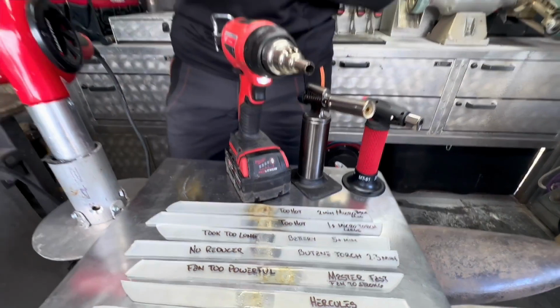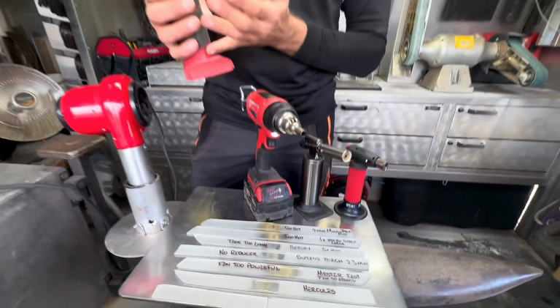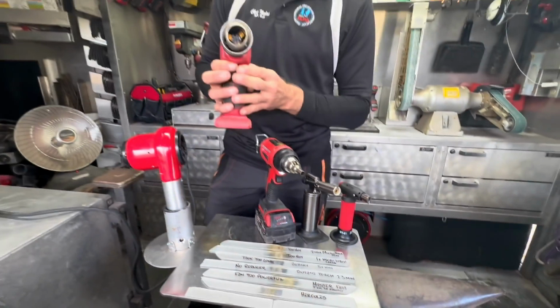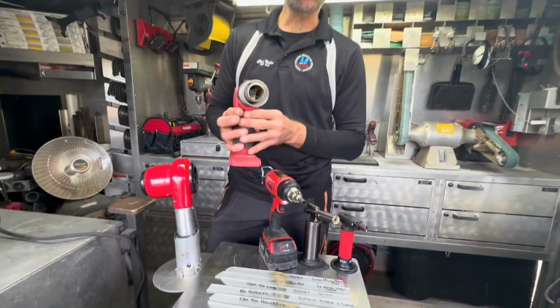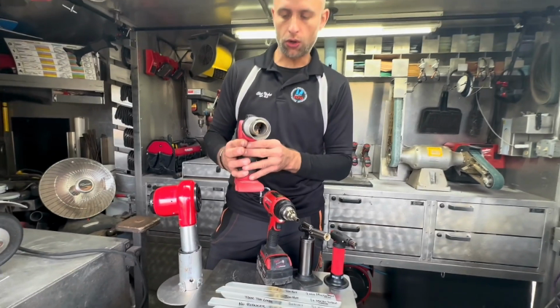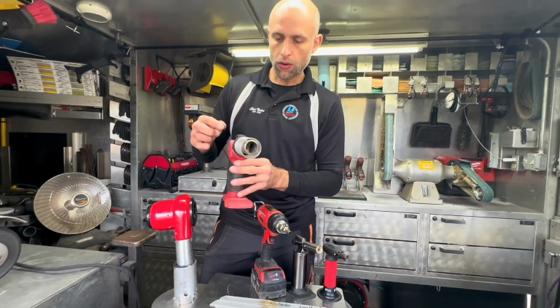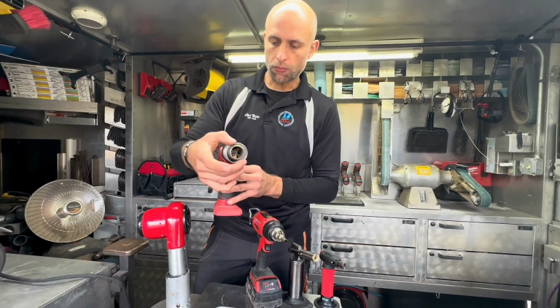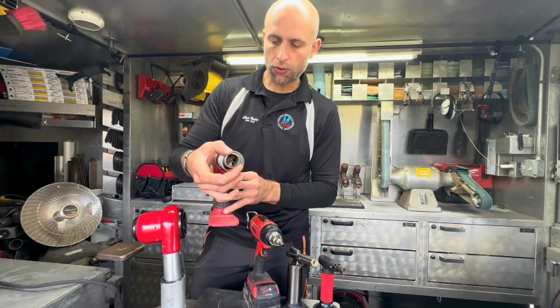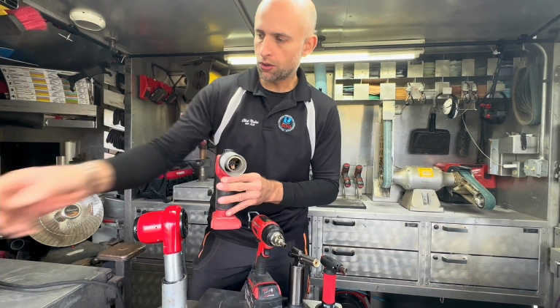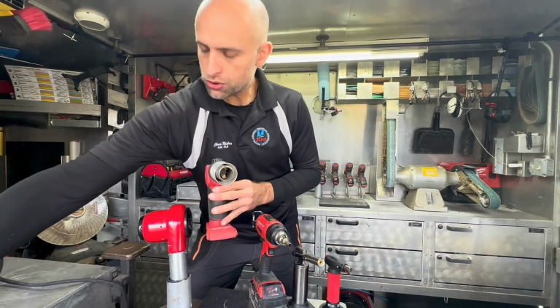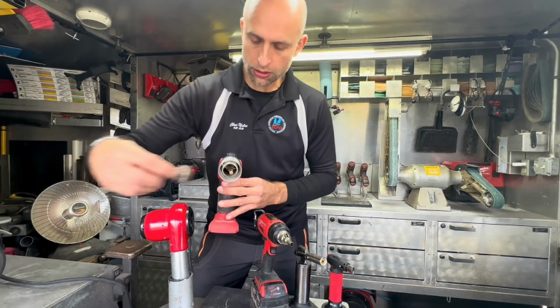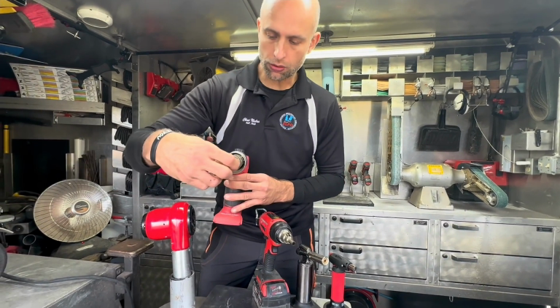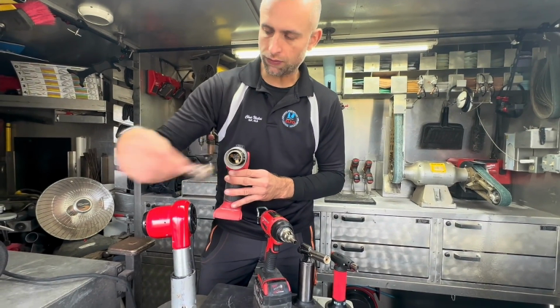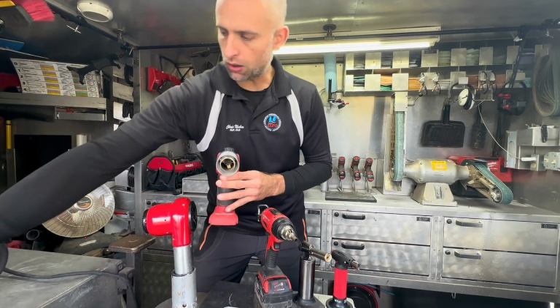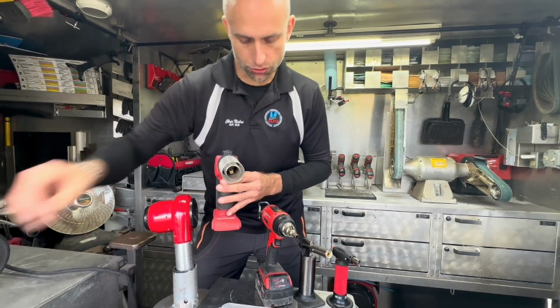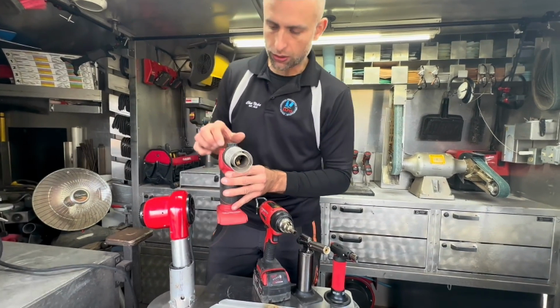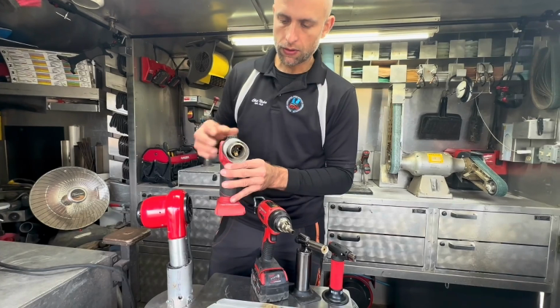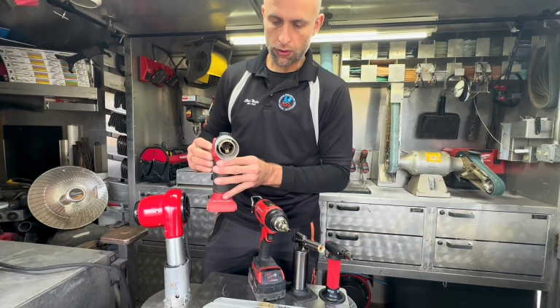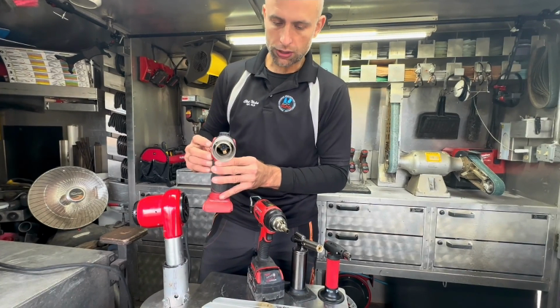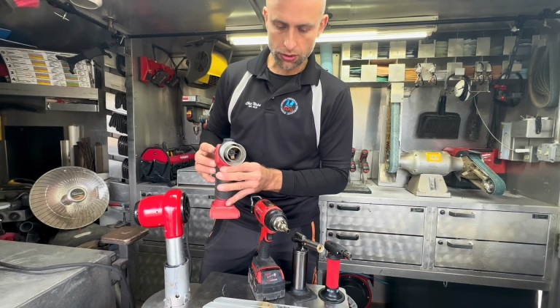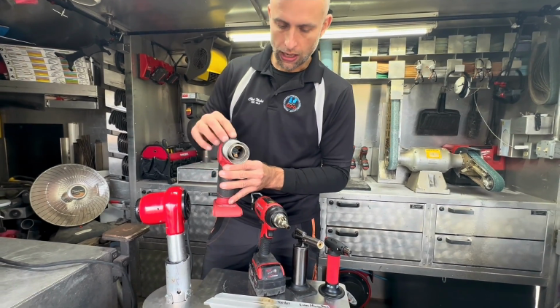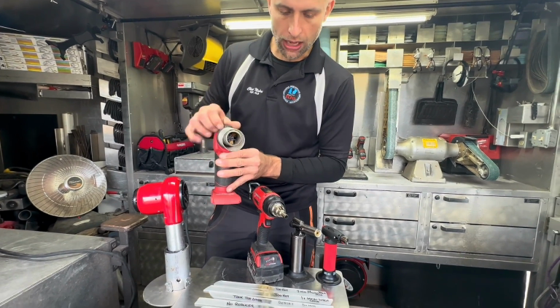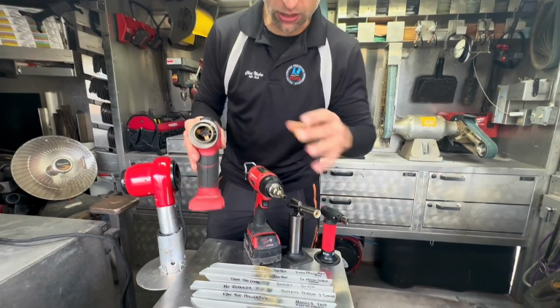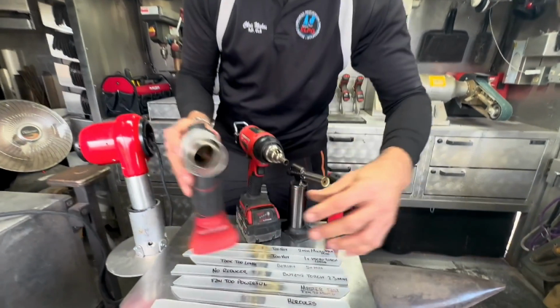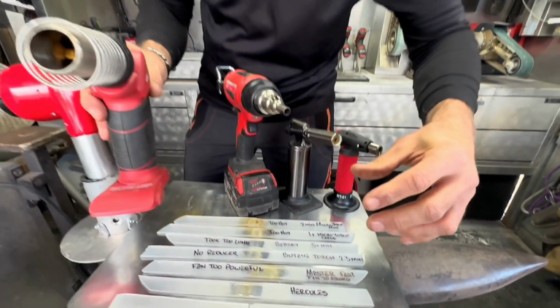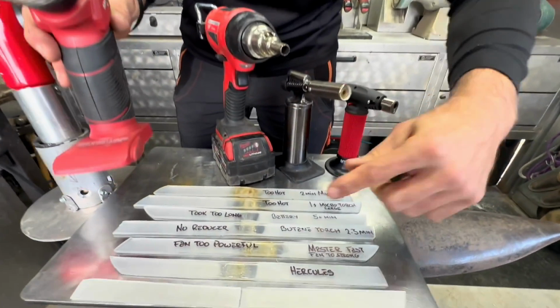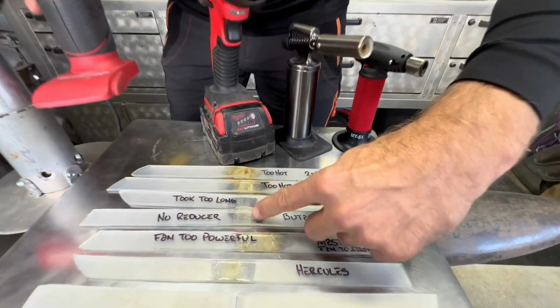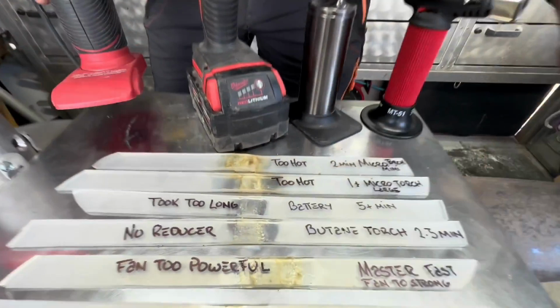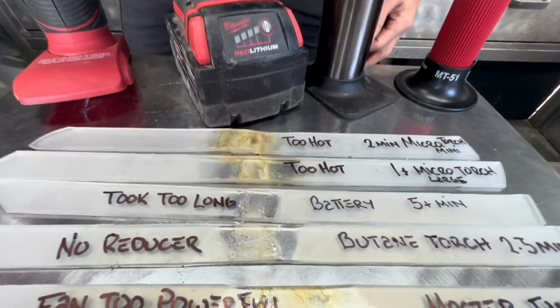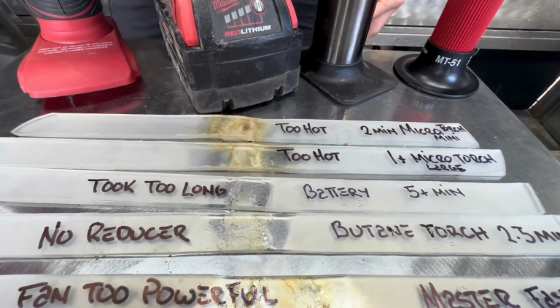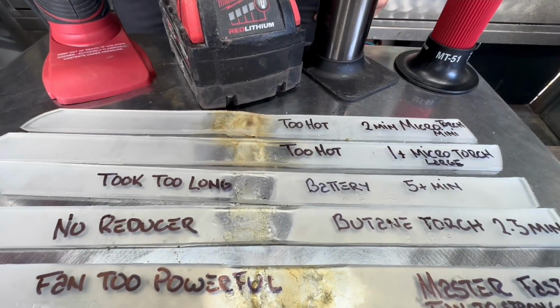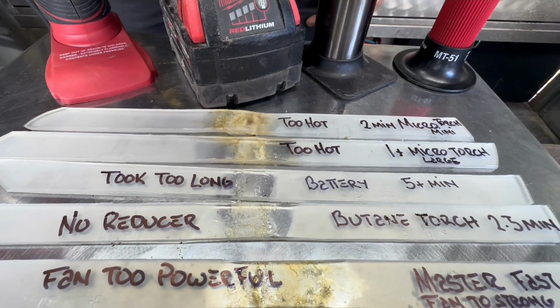I thought maybe a butane torch could be cool, but the moment I put a reducer on it, it would shut the flame out. So I tried welding without the reducer and what would happen is it dispersed the heat, making it difficult to do the weld. It took about two and a half minutes.